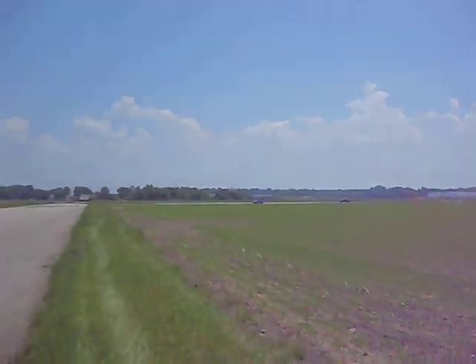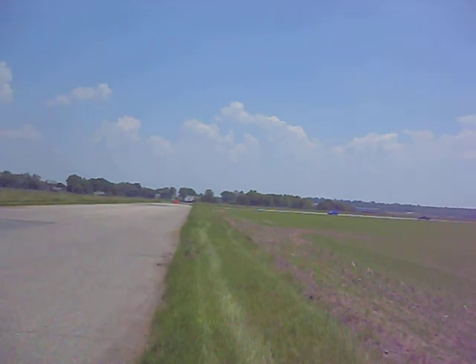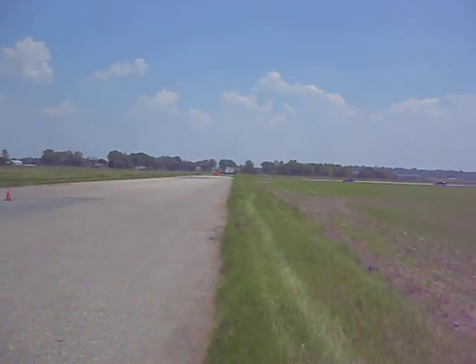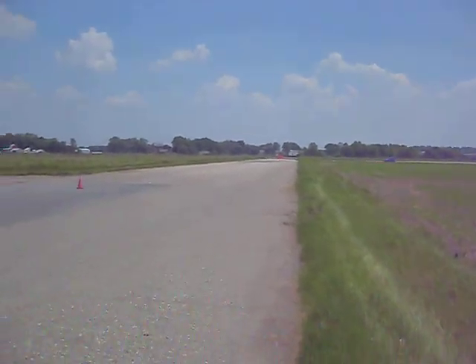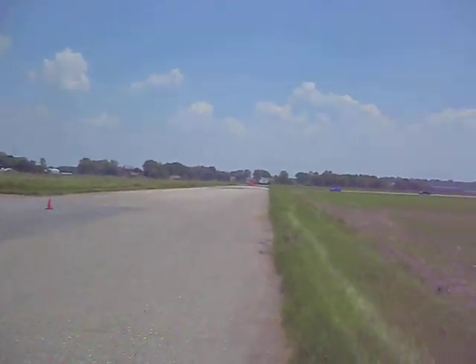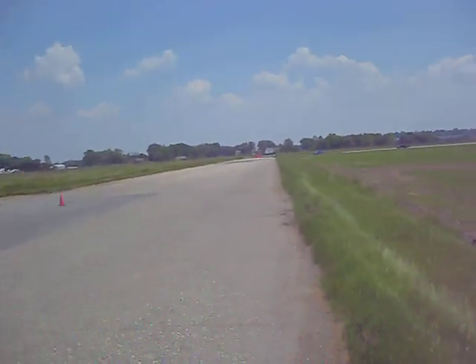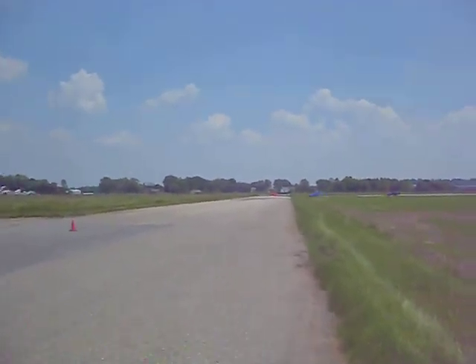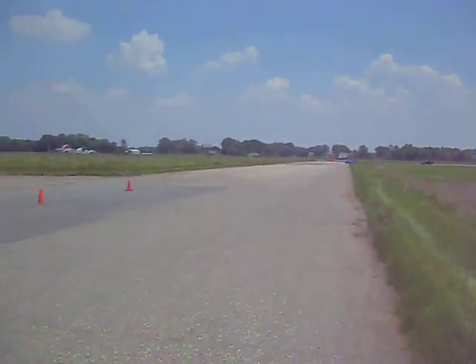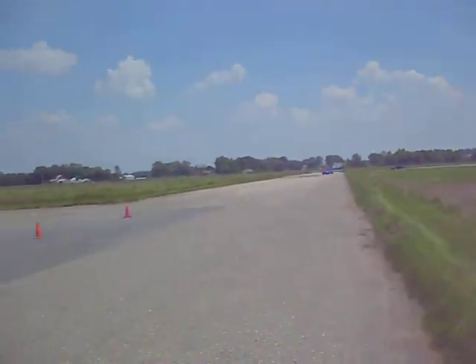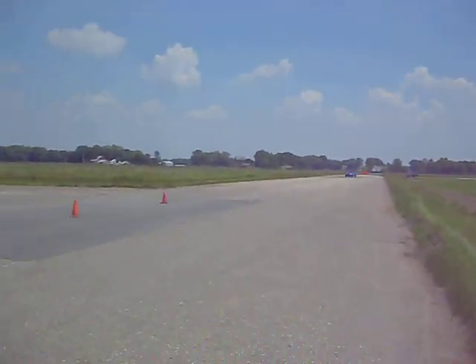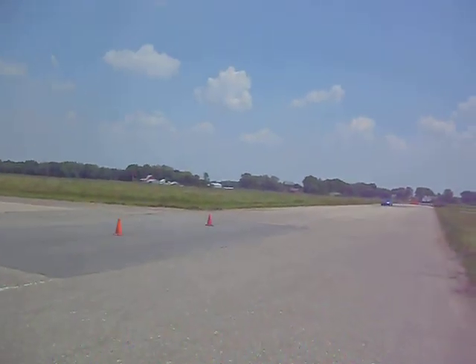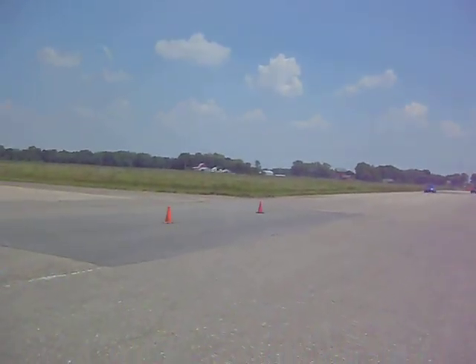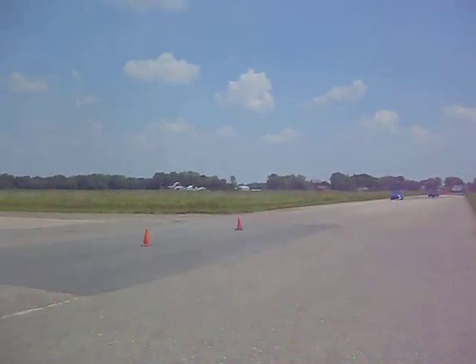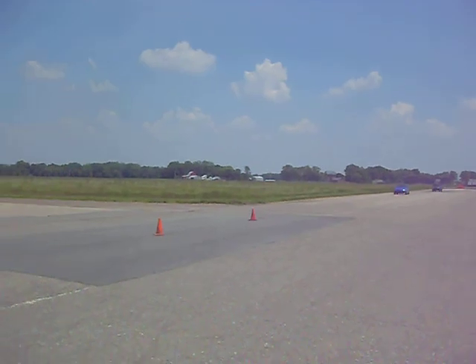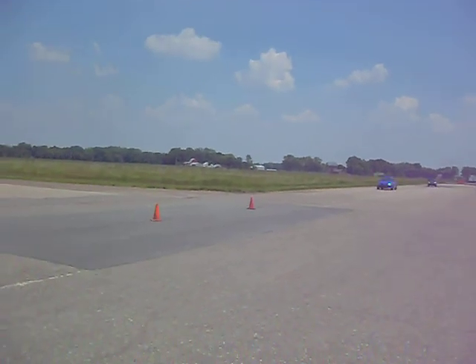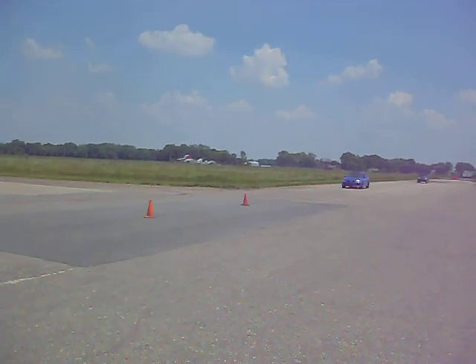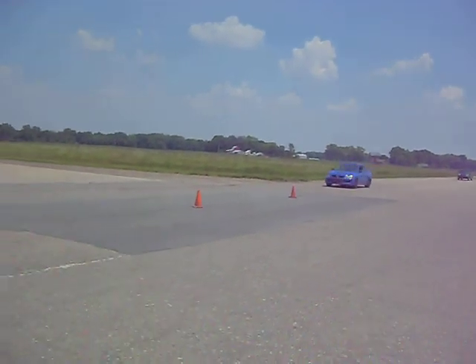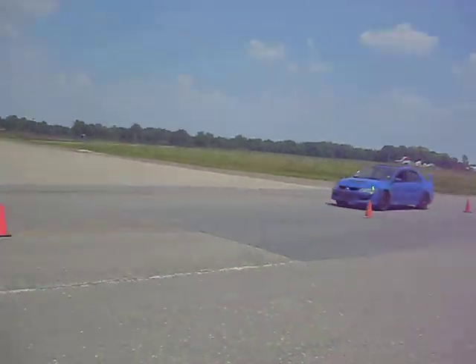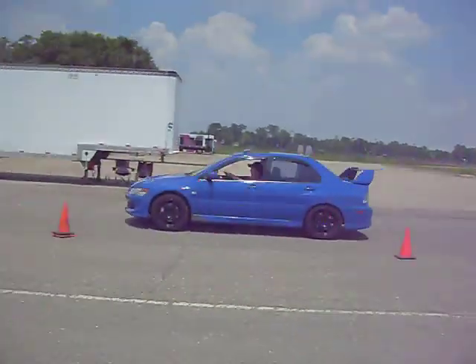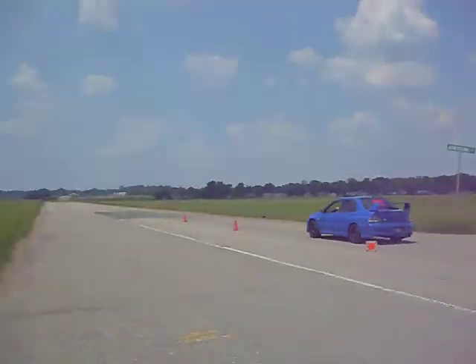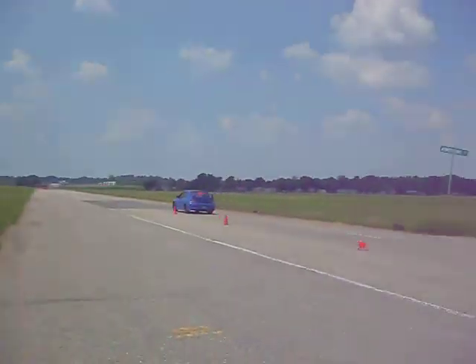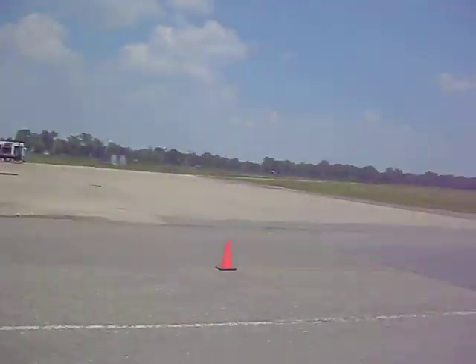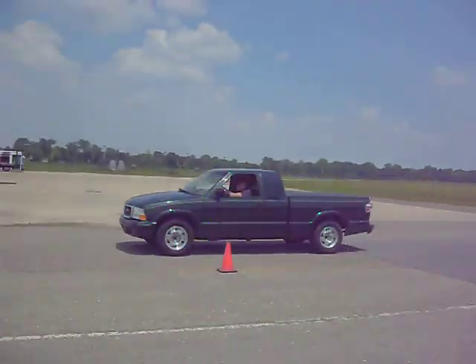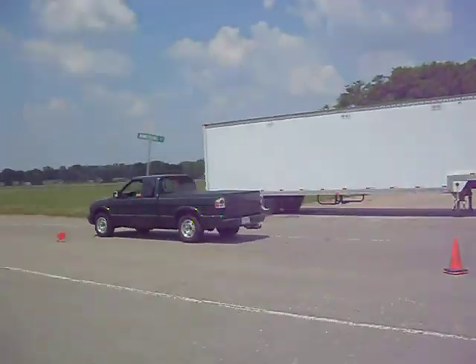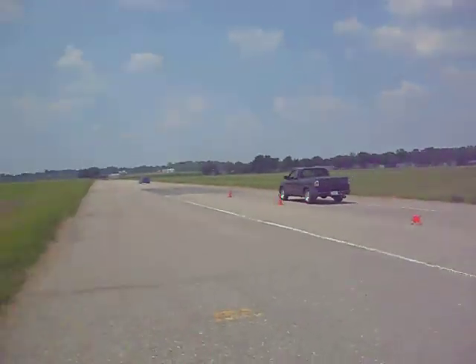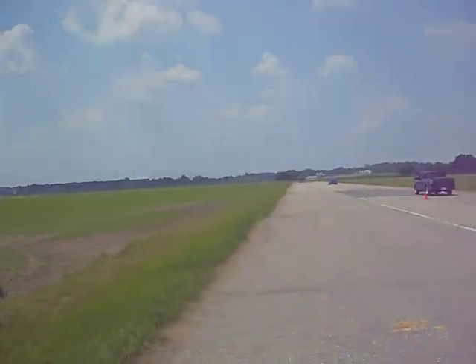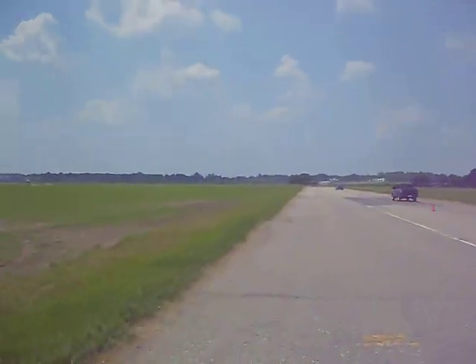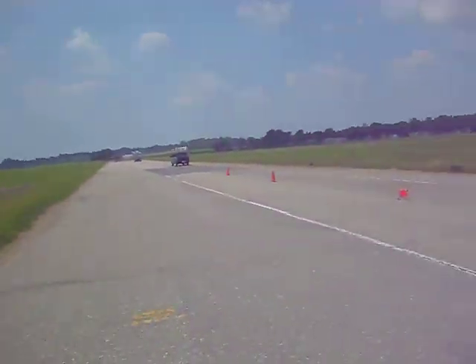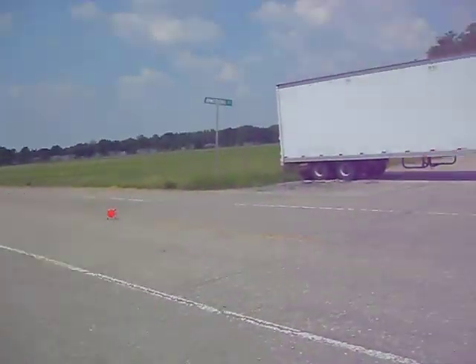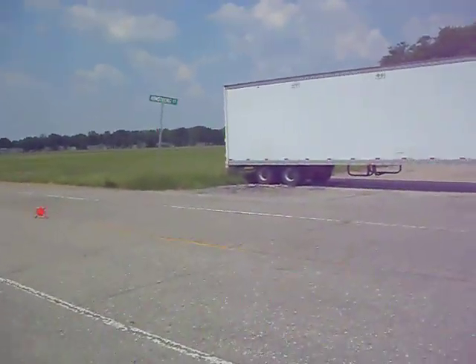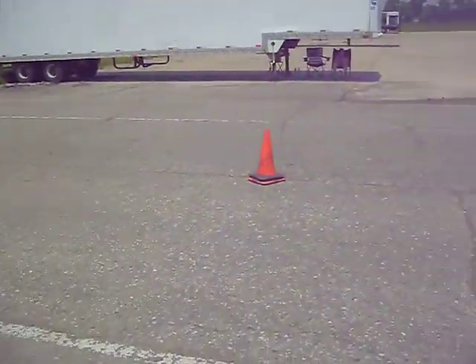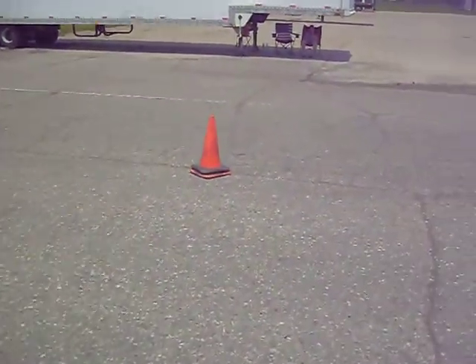Here they come down the front straightaway. Dave is running high side about 18 pounds of boost. That's our track, about a mile and a half oval.